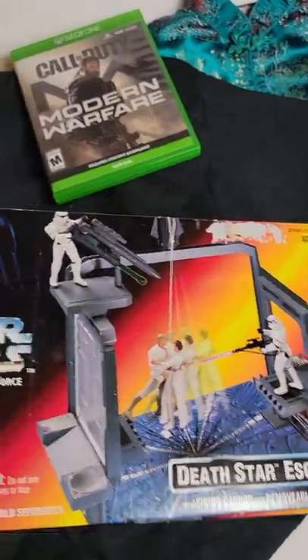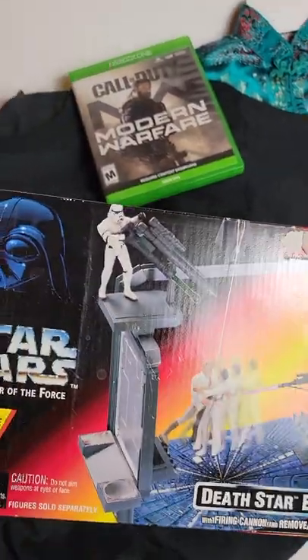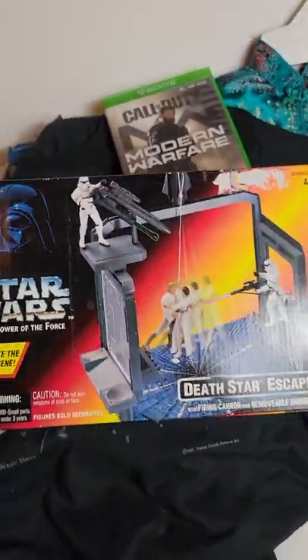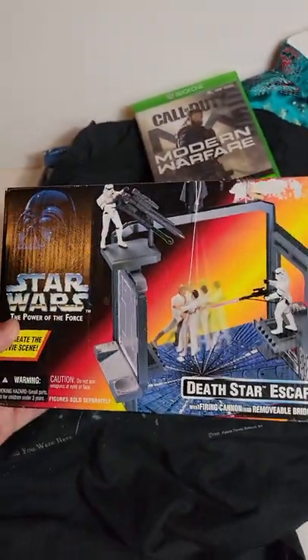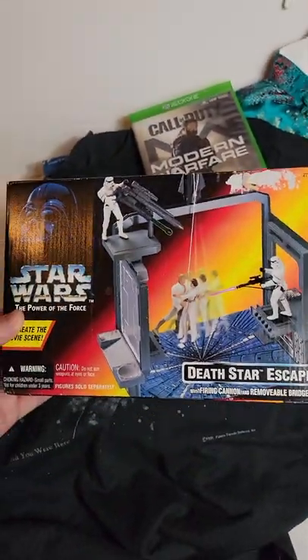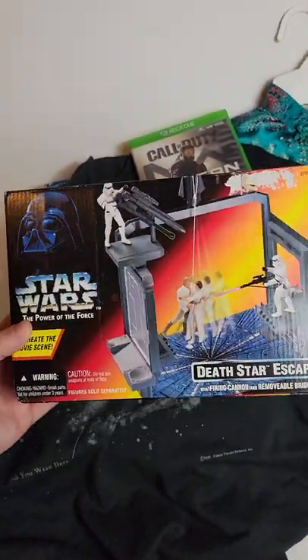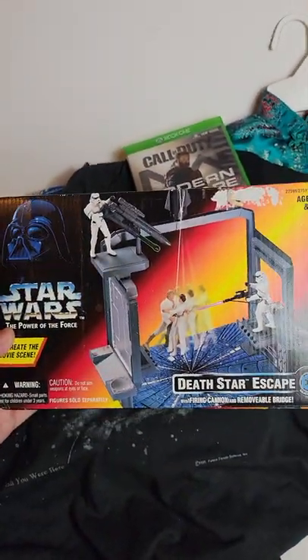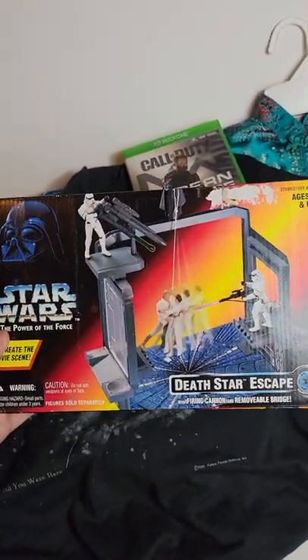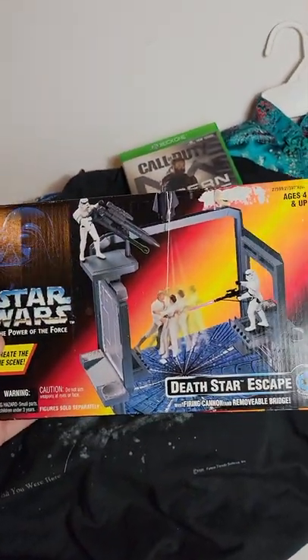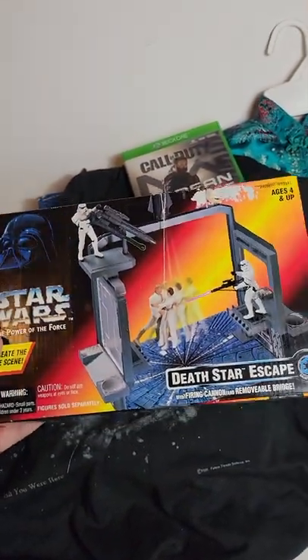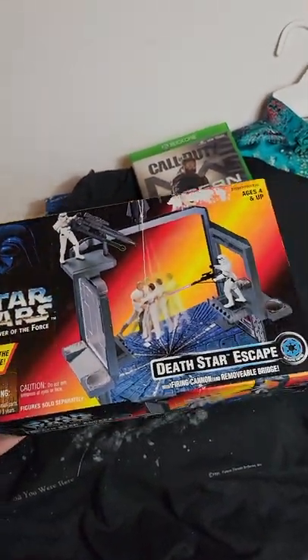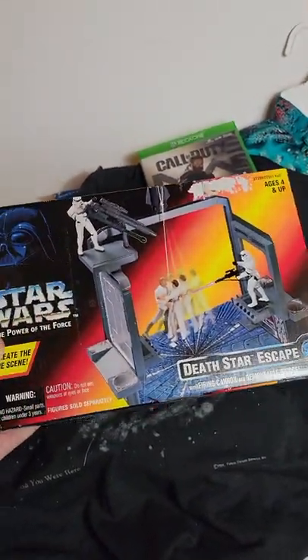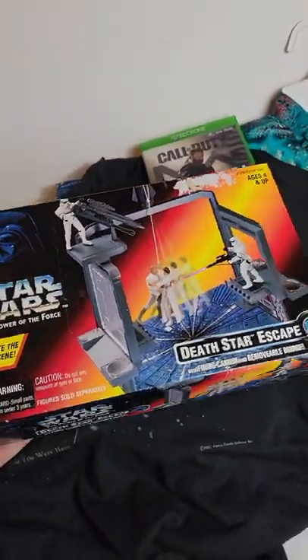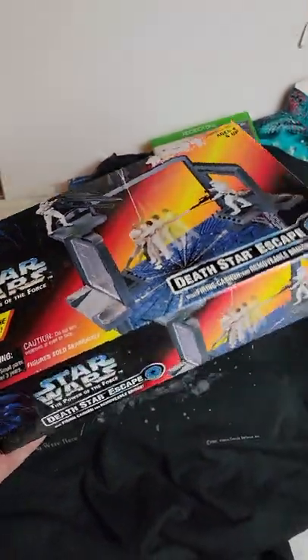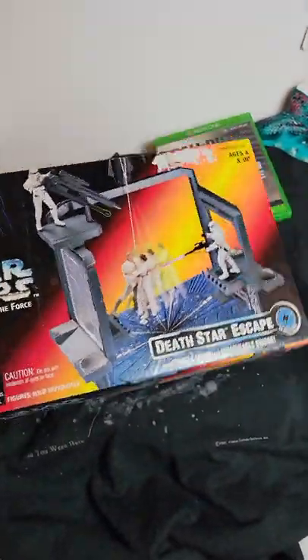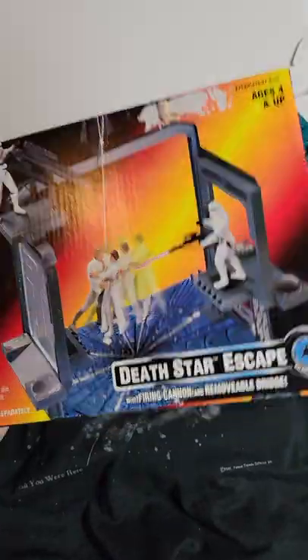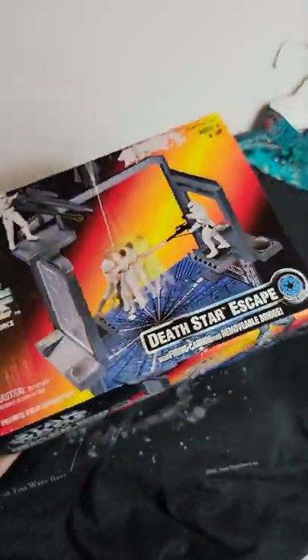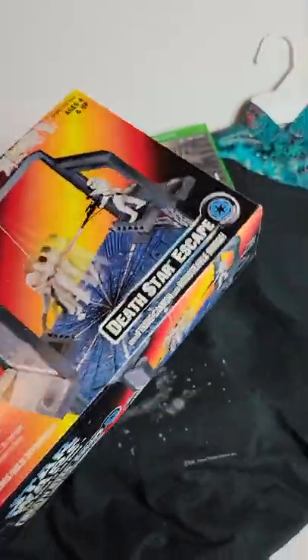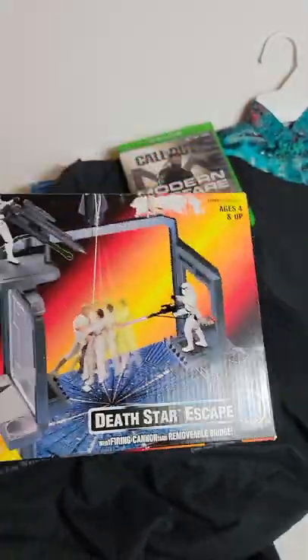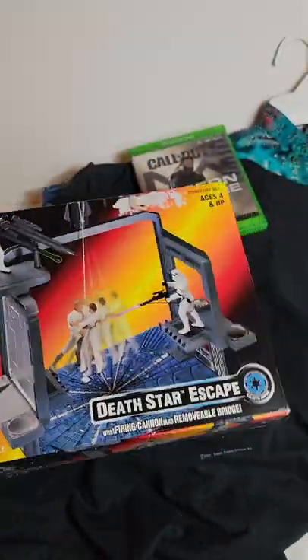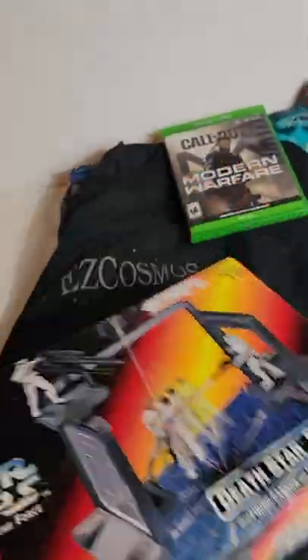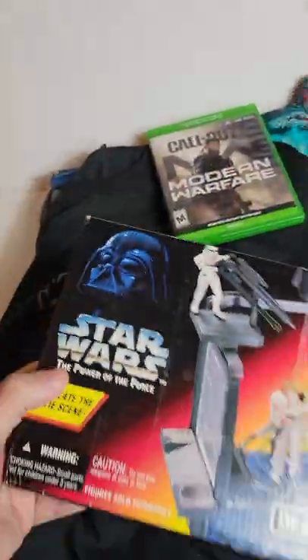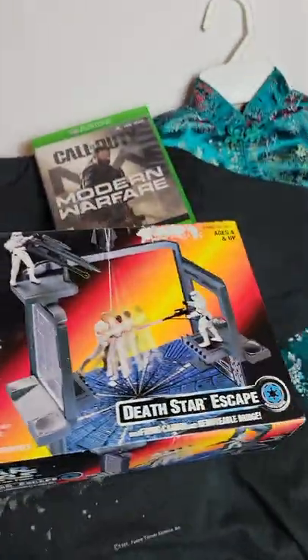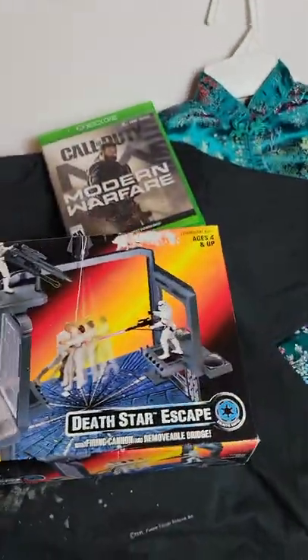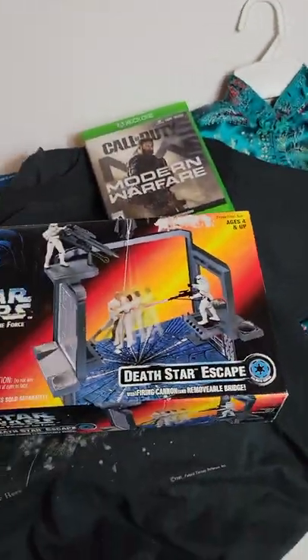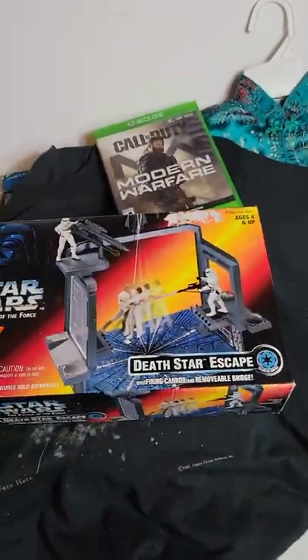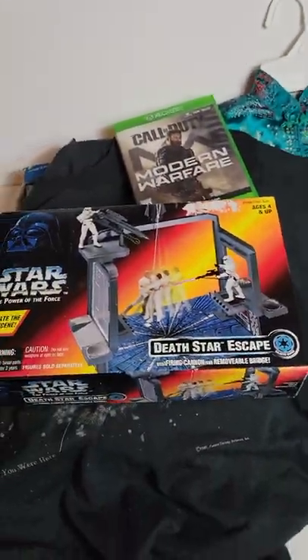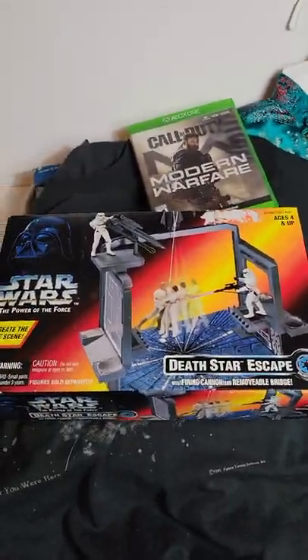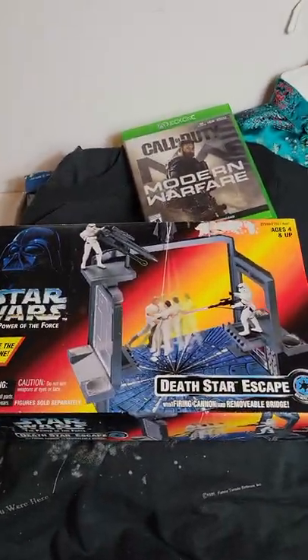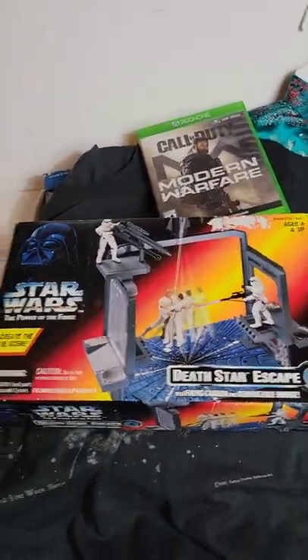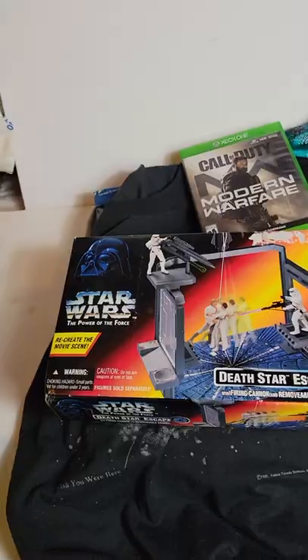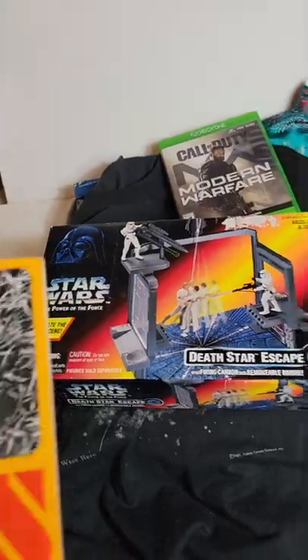And then Power of the Force. Got it from a yard sale, I think for $10. It only sold for $25, so not the best profit margin after shipping, but still a cool item.